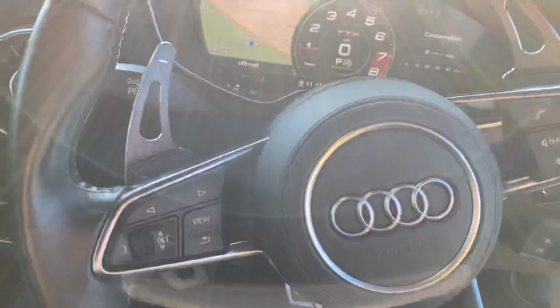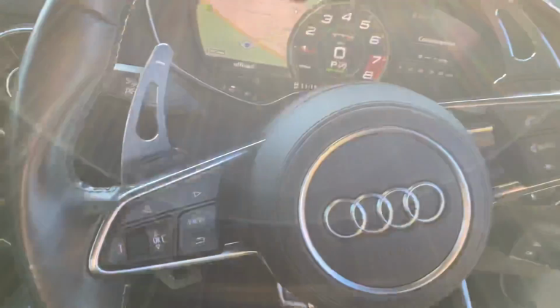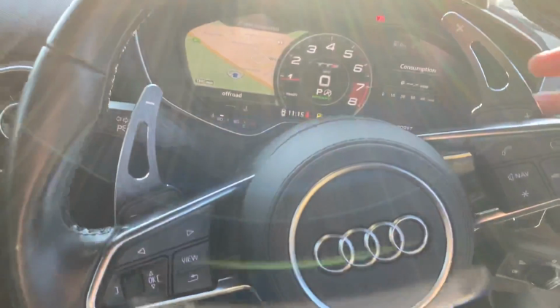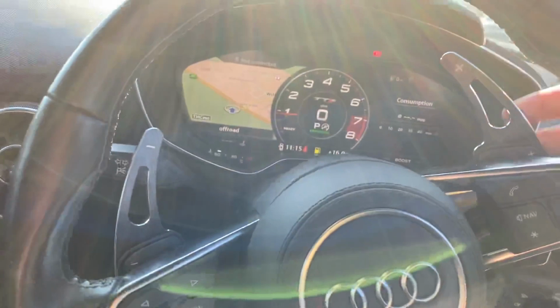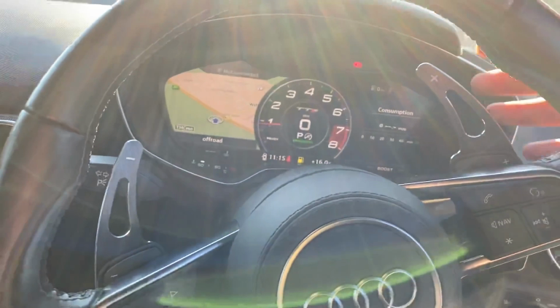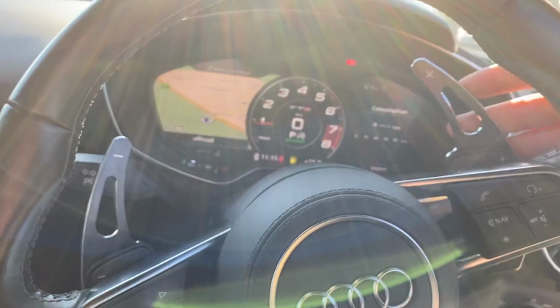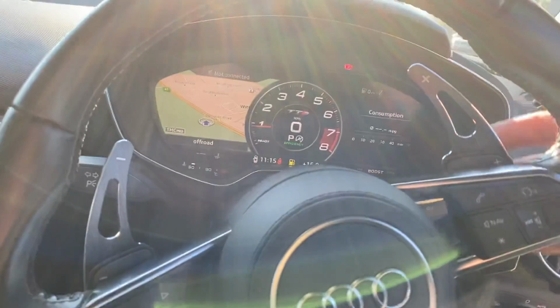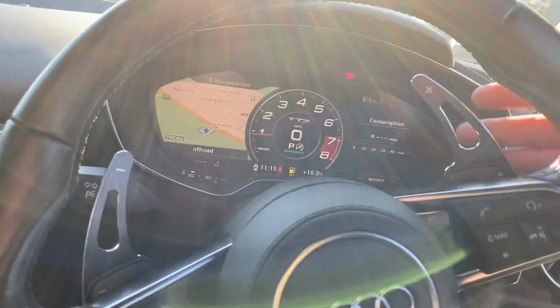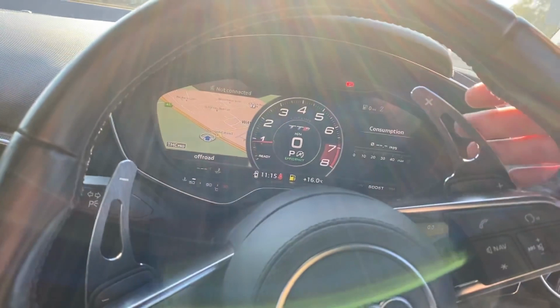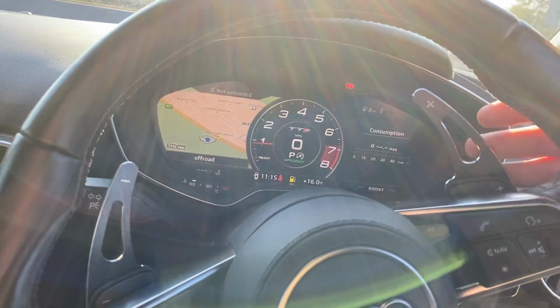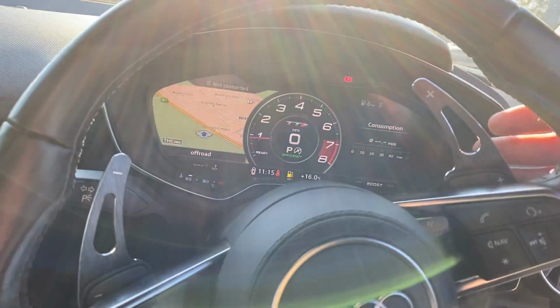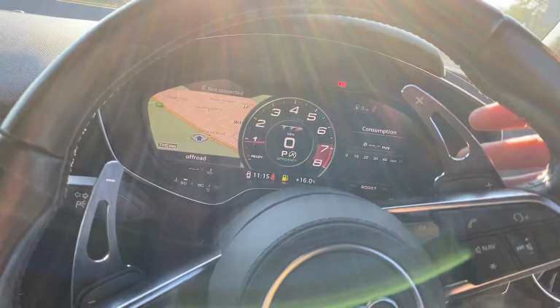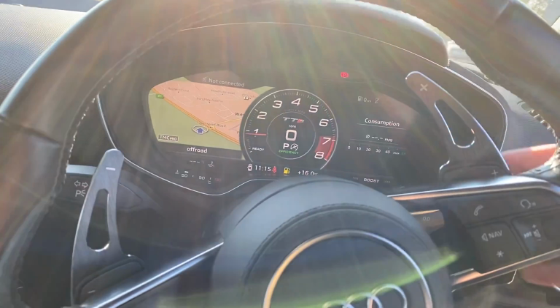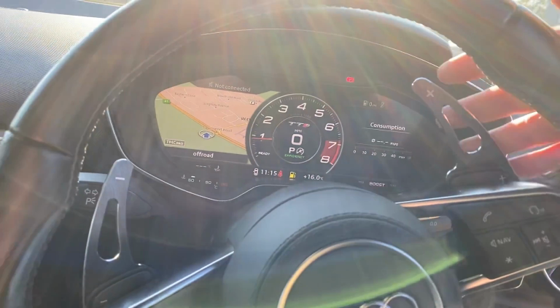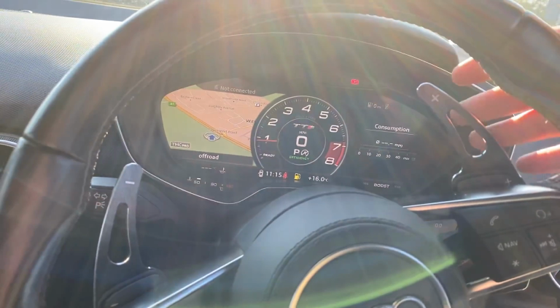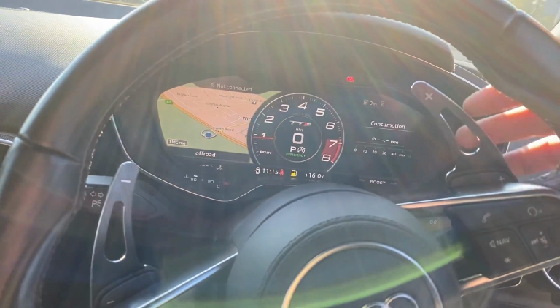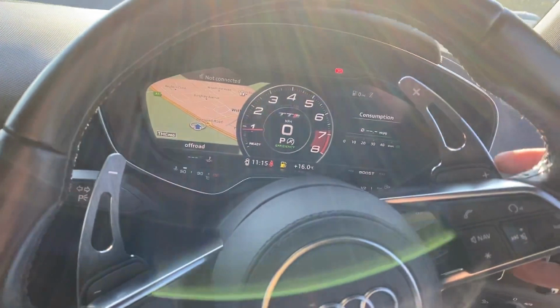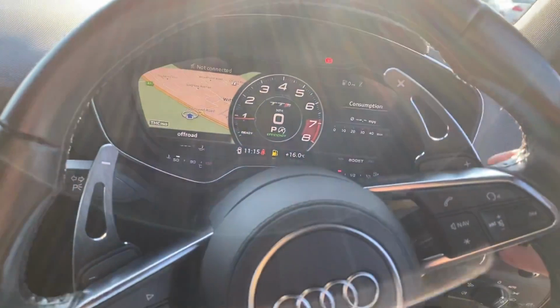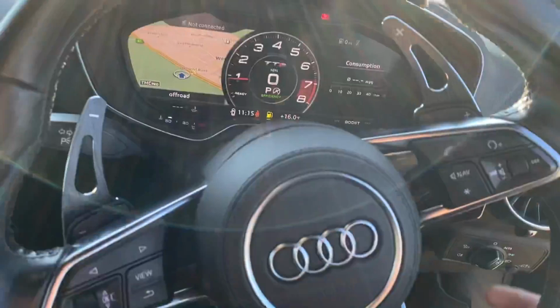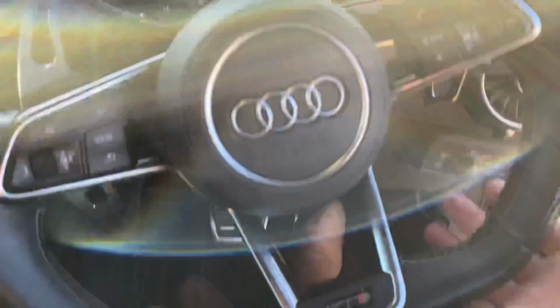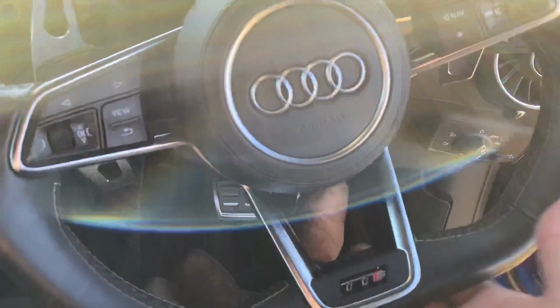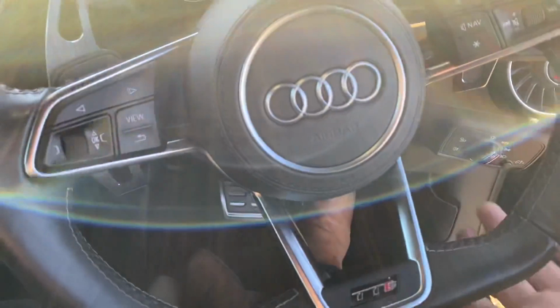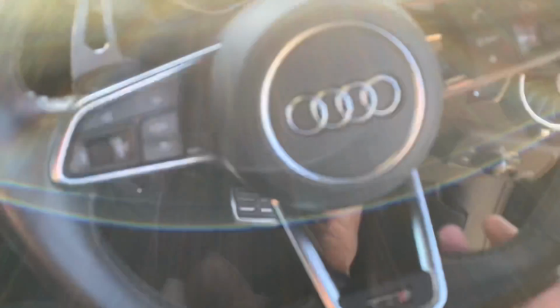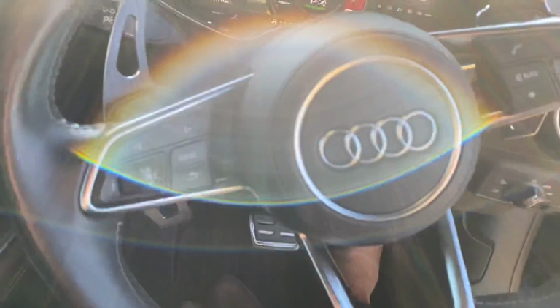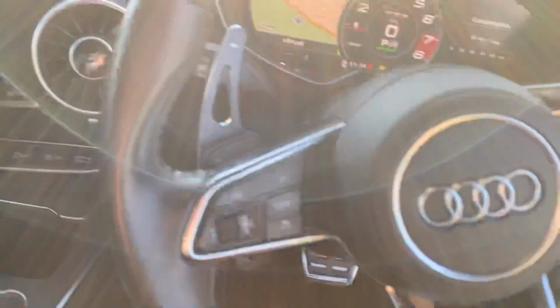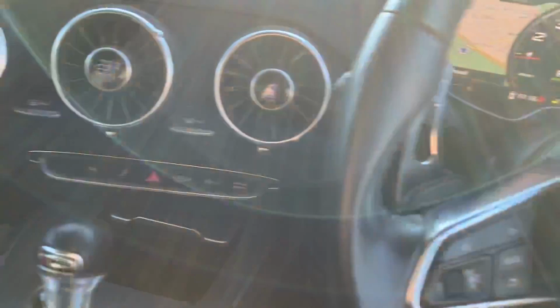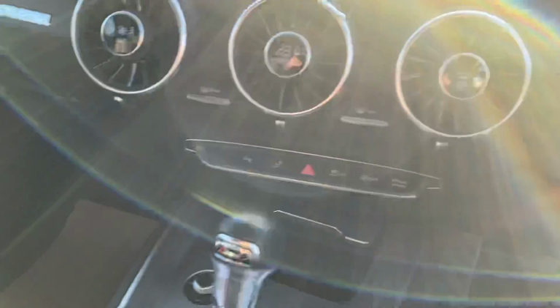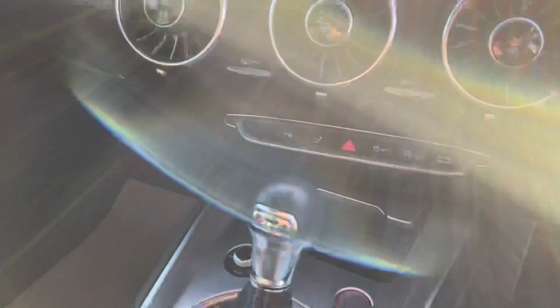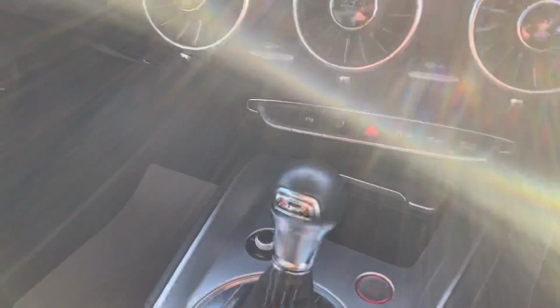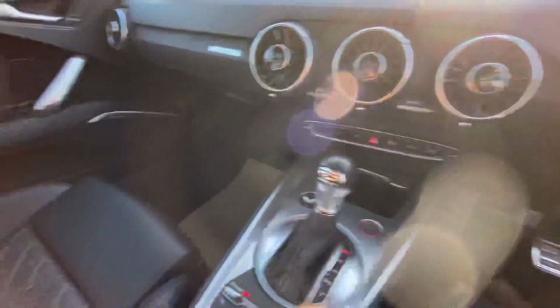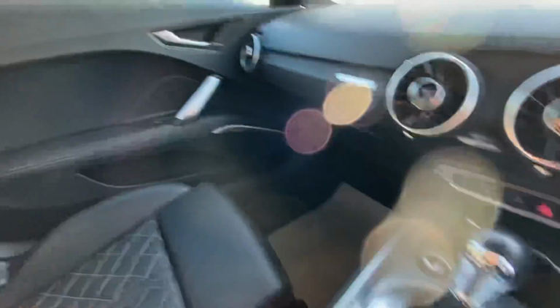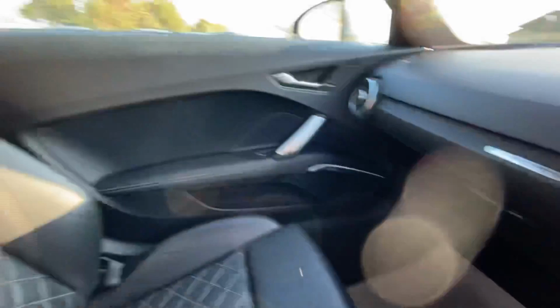These flappy paddles have been added on afterwards — a nice metal finish — and you've got a flat bottom steering wheel with this vehicle as well. It's in very good condition overall, both inside and outside.